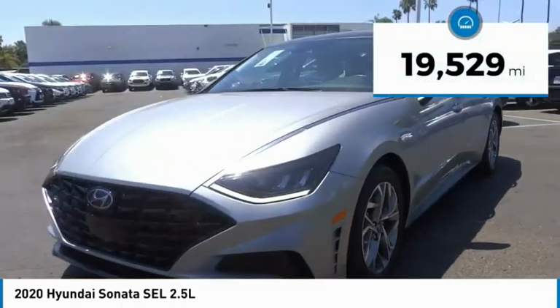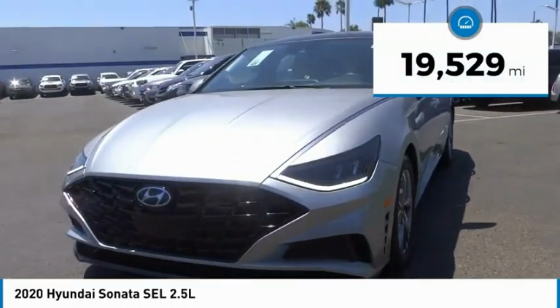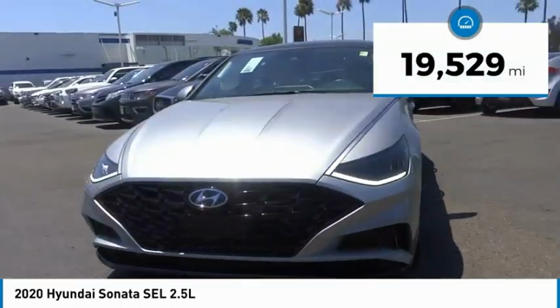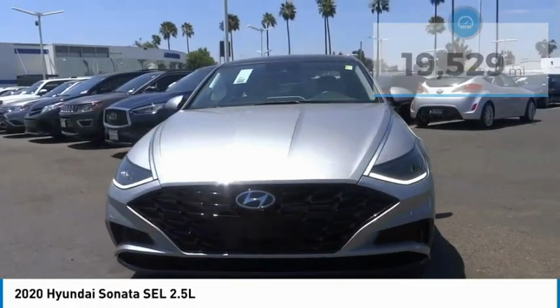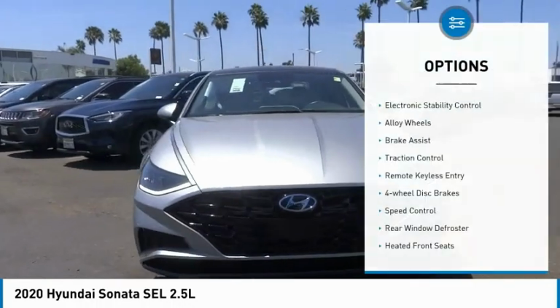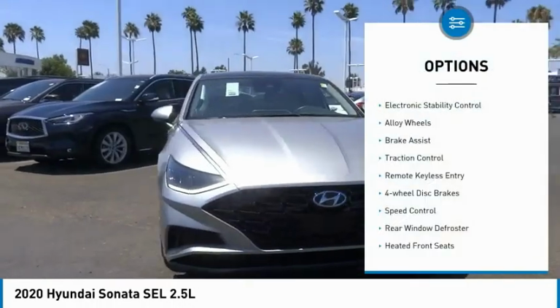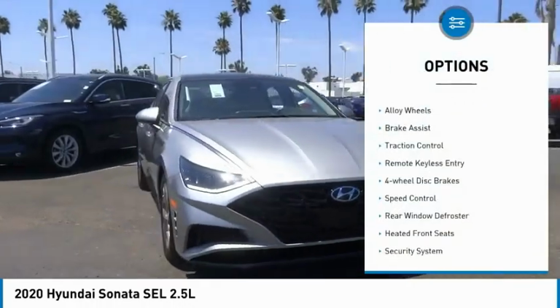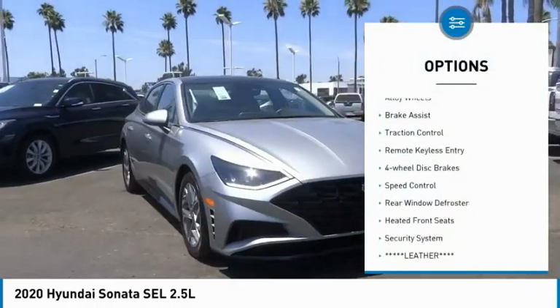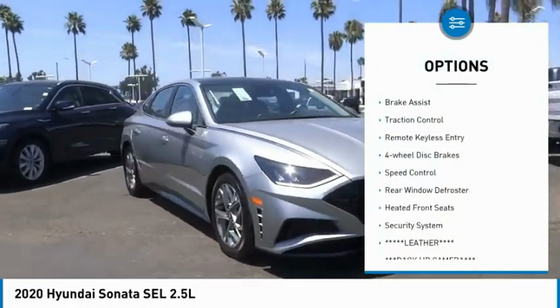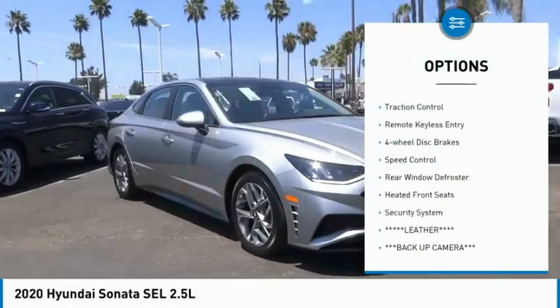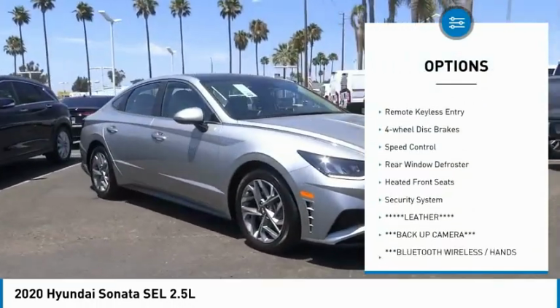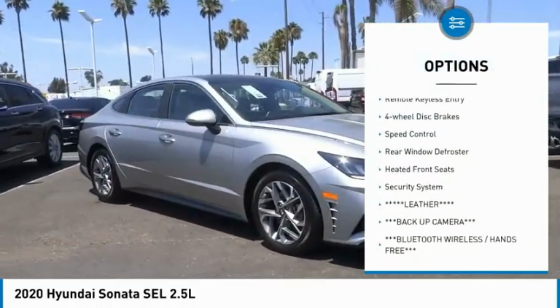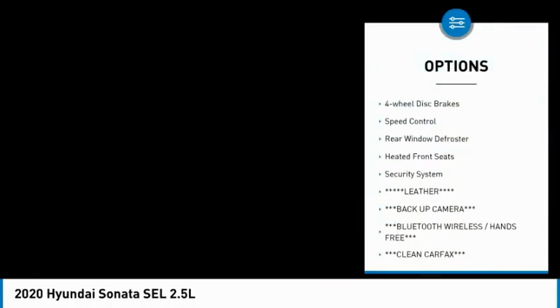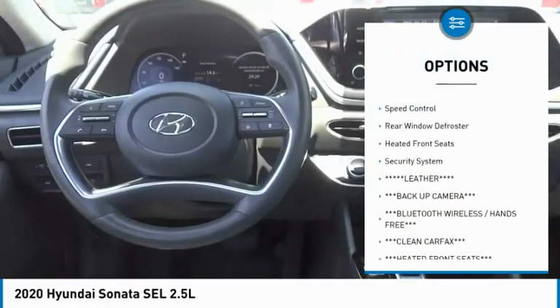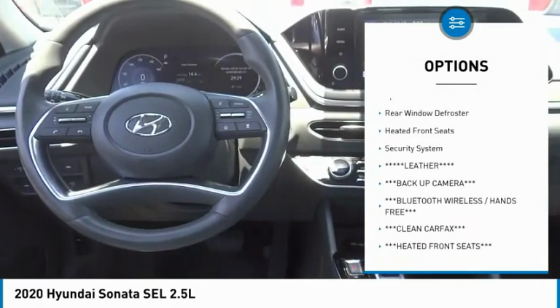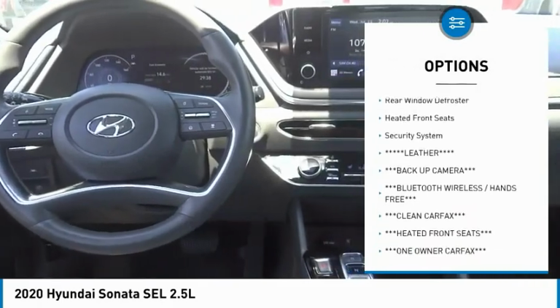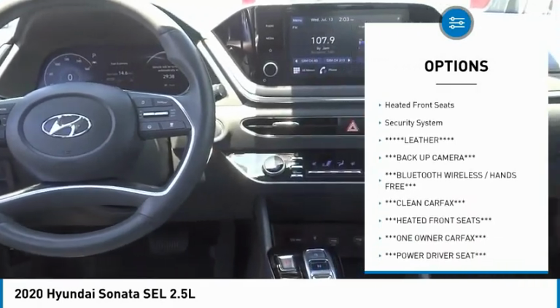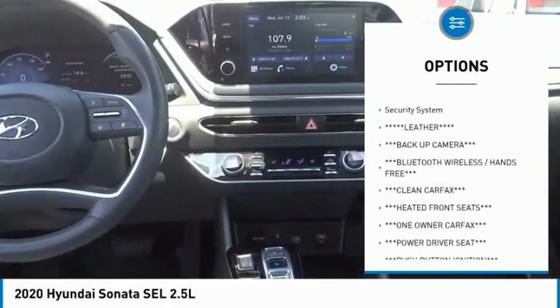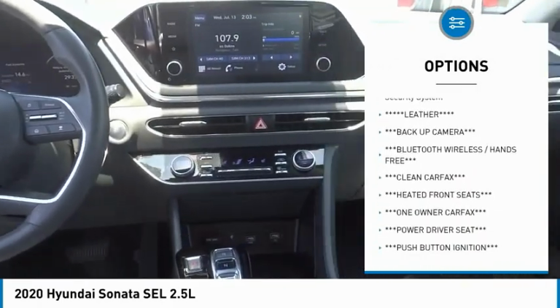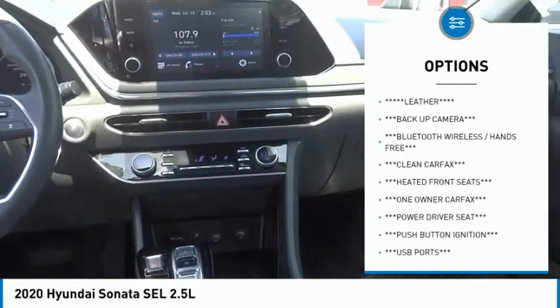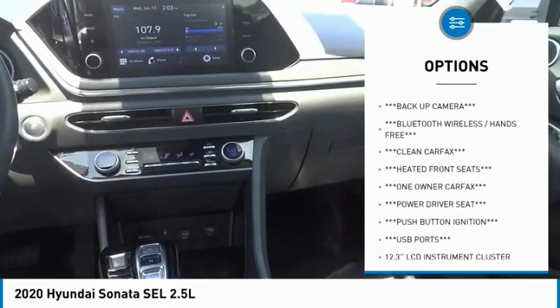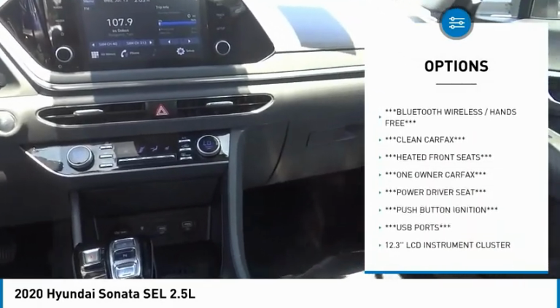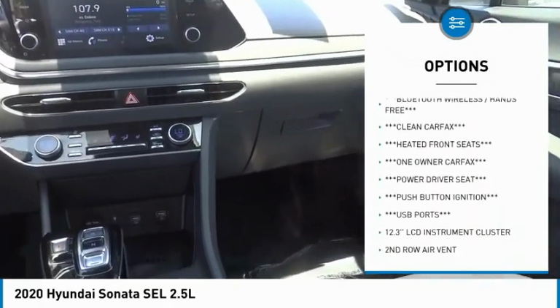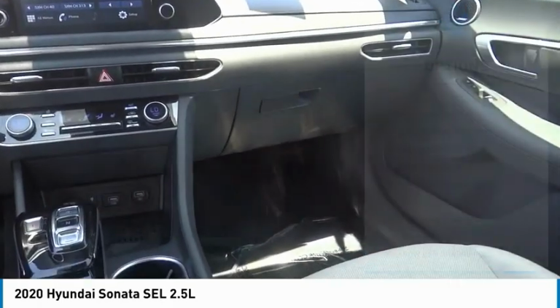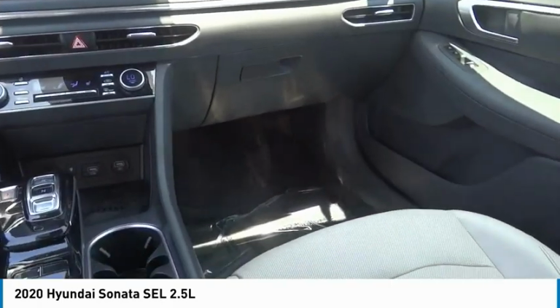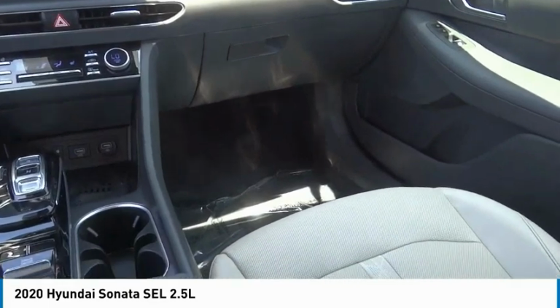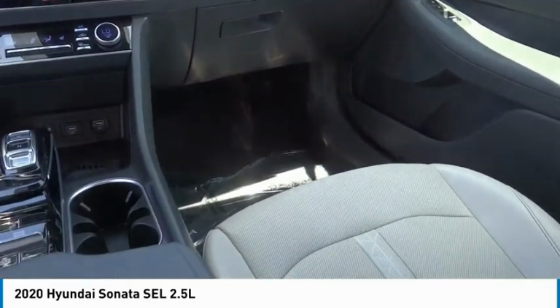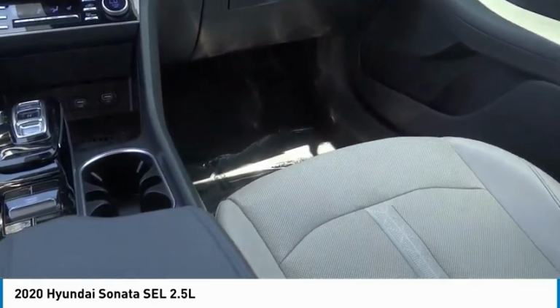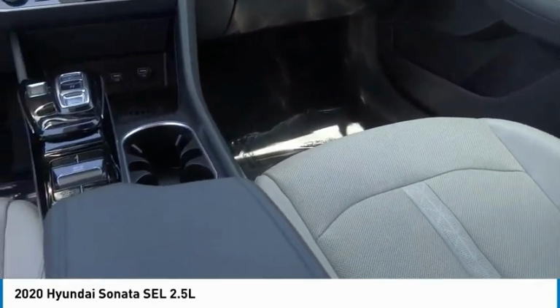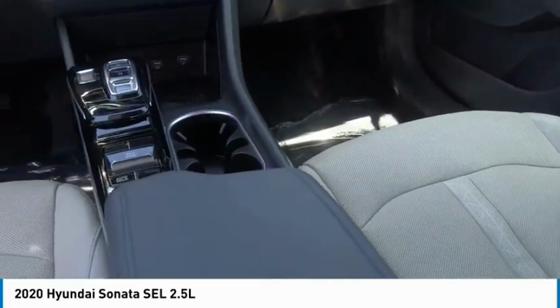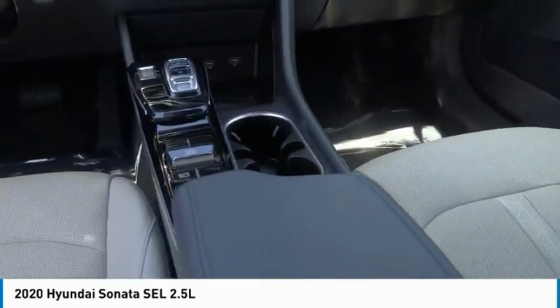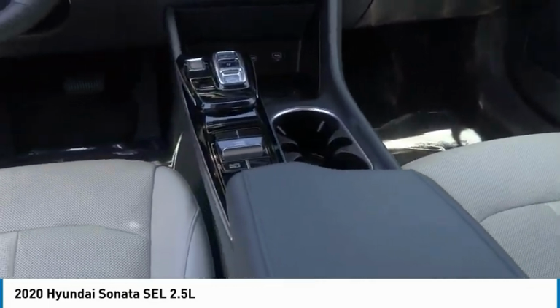Here are some of this vehicle's great options: electronic stability control, alloy wheels, brake assist, traction control, remote keyless entry, four-wheel disc brakes, speed control, rear window defroster, heated front seats, and security system.